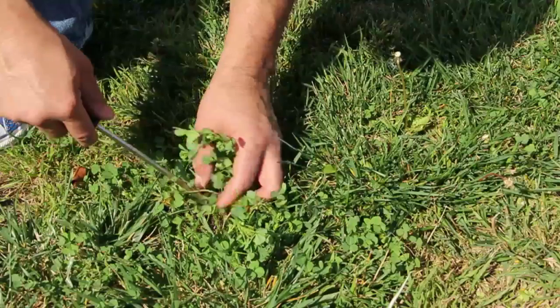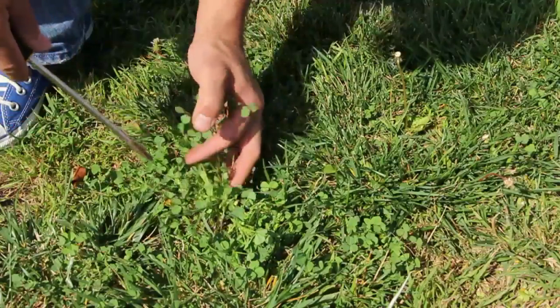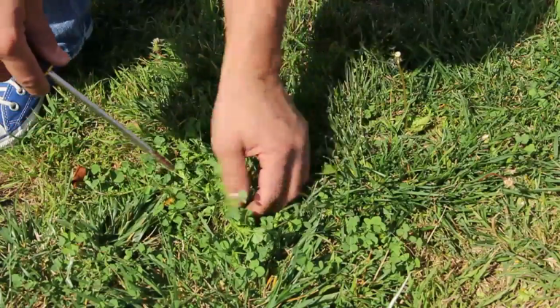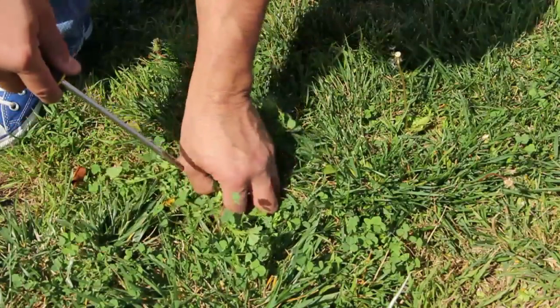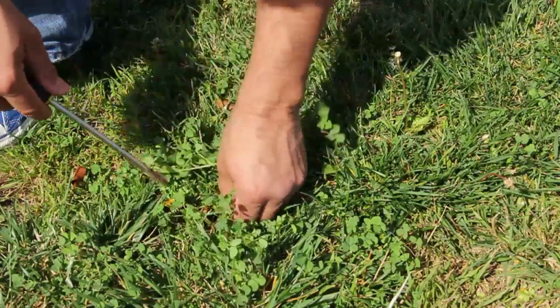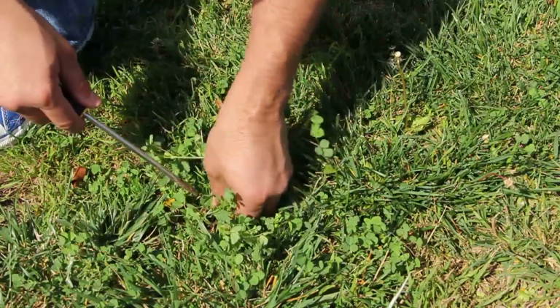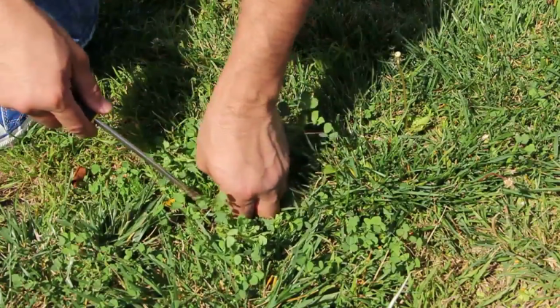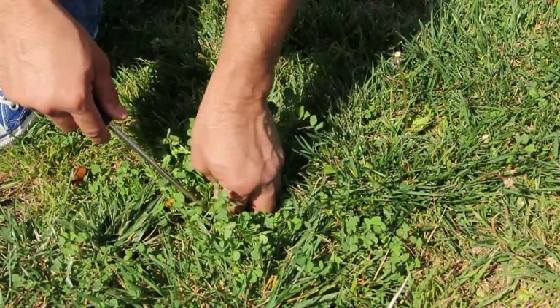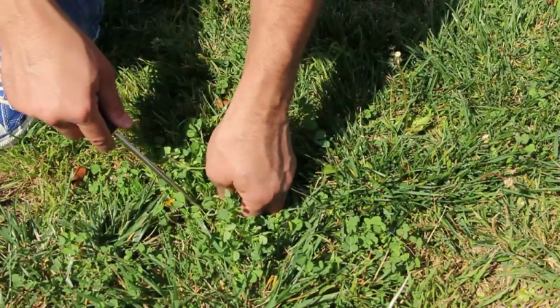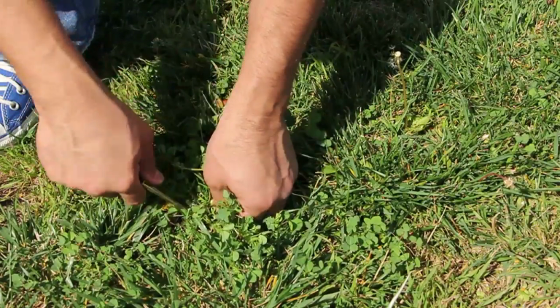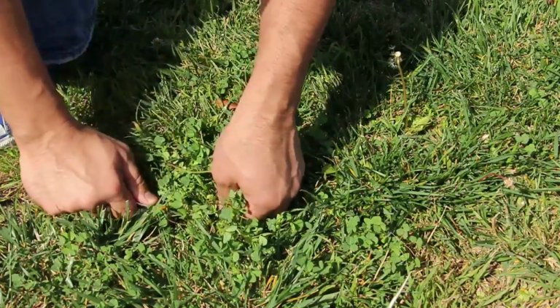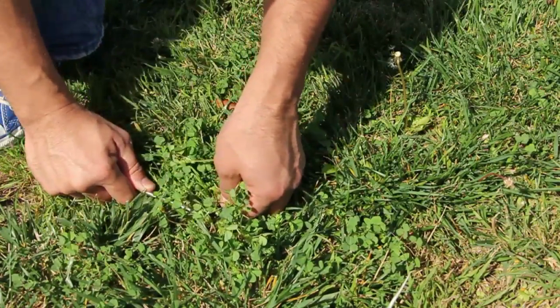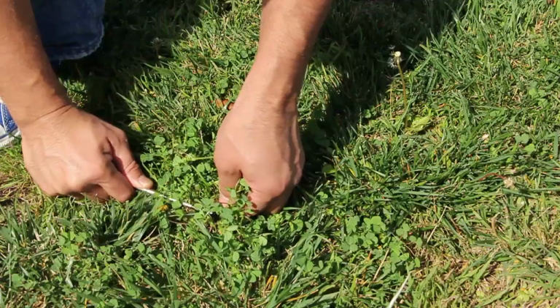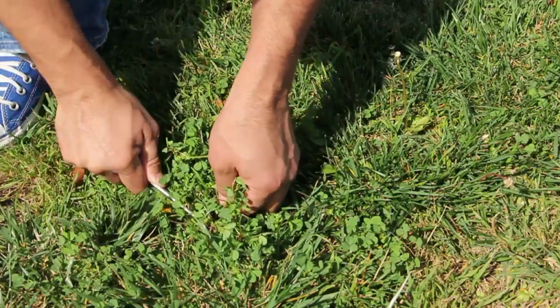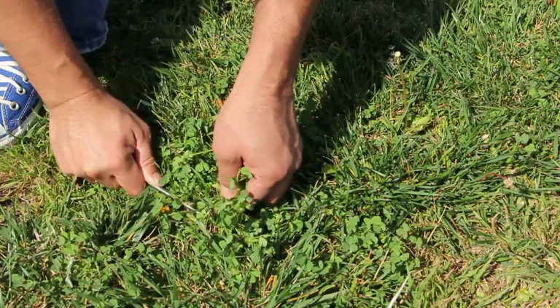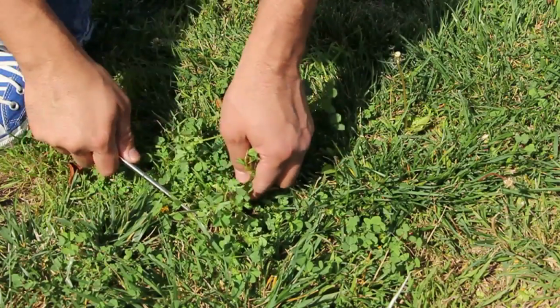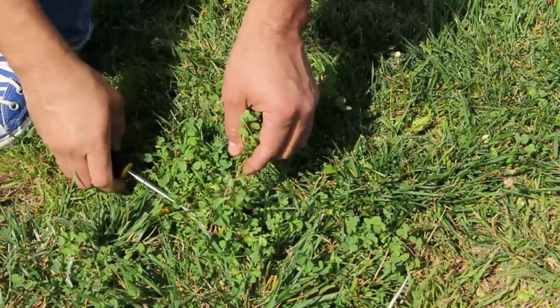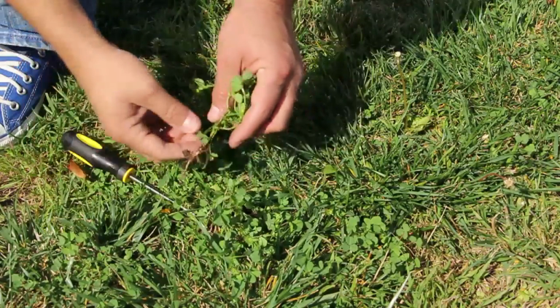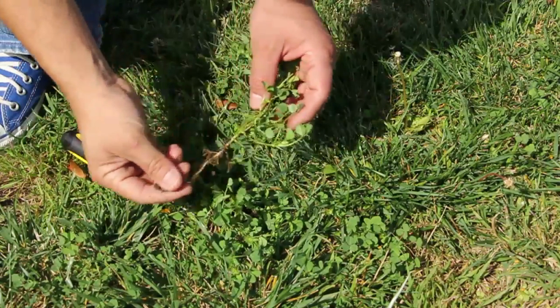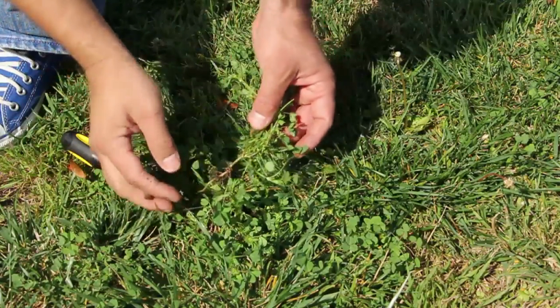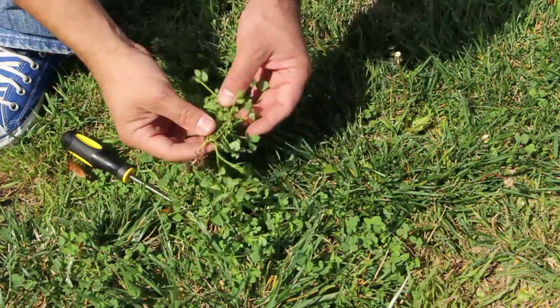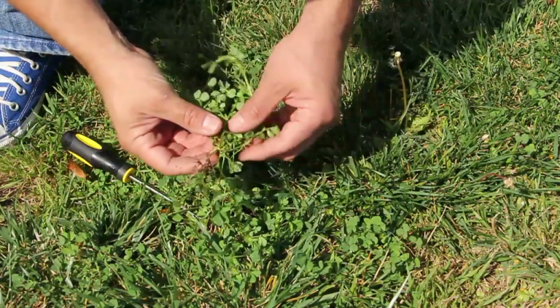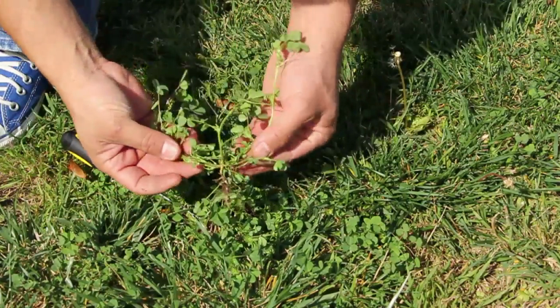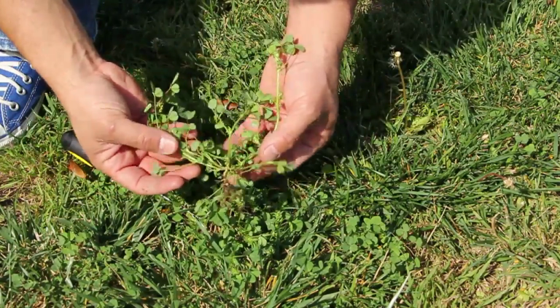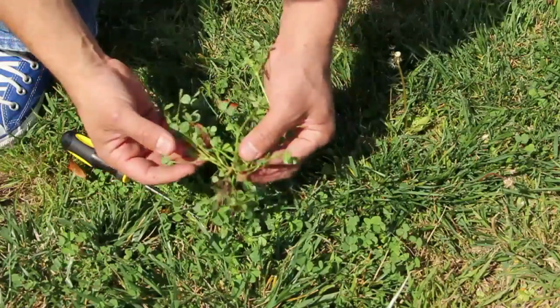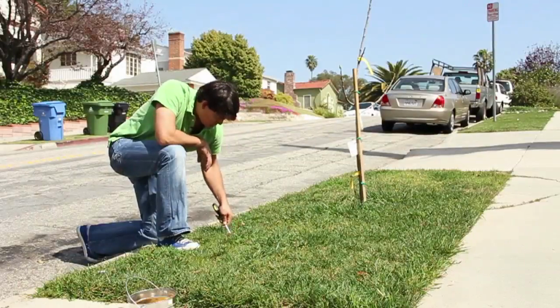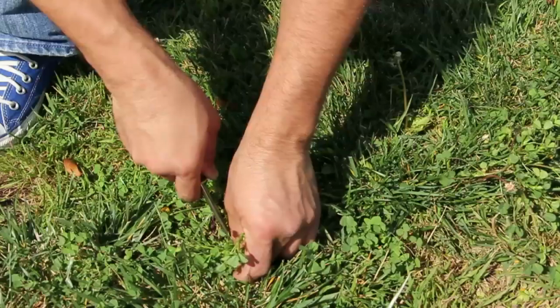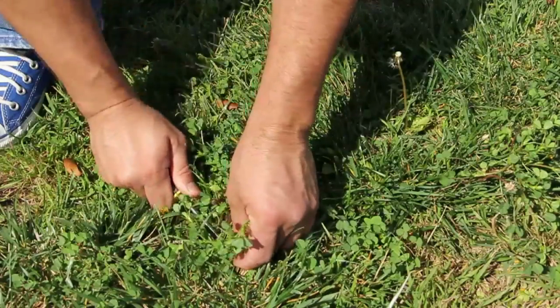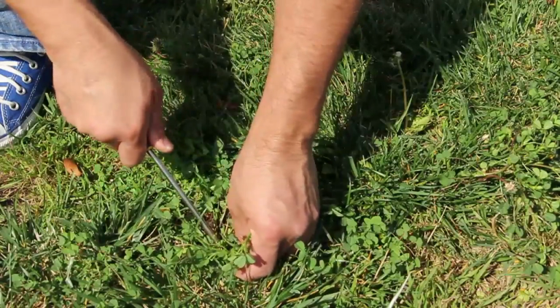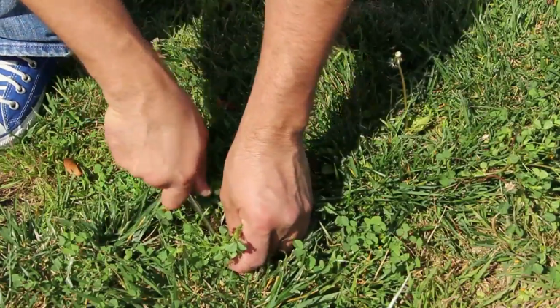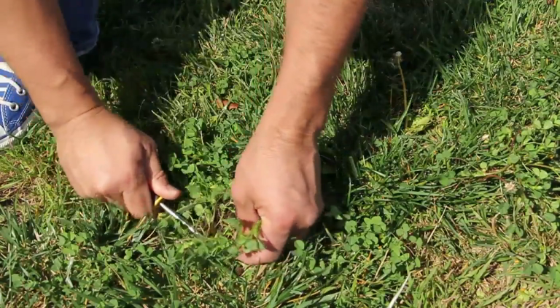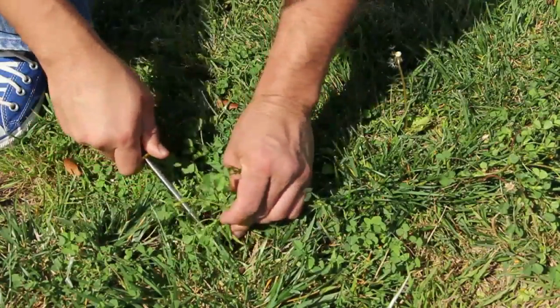You can pull that out by the root and get the whole thing out. So you've got anything from dandelions to clover — just do your best to get as much of the root as possible, and if you don't get the whole root, that's okay, you'll get it the next time.